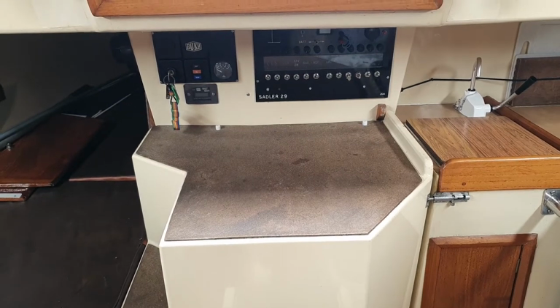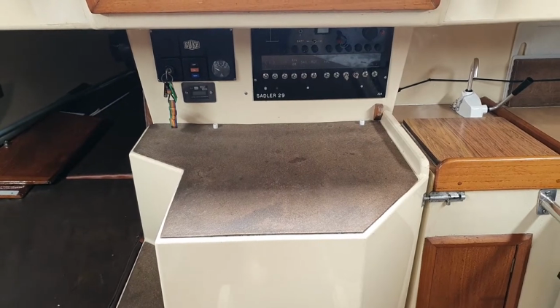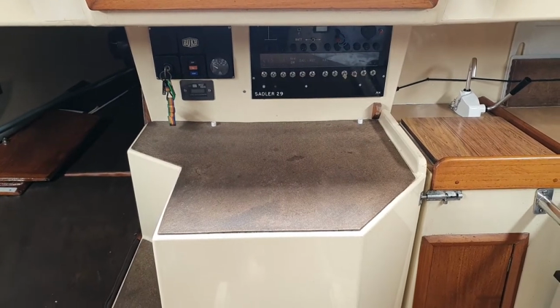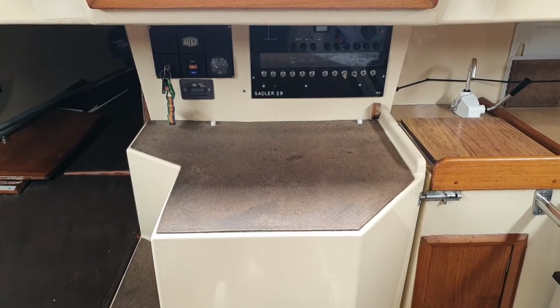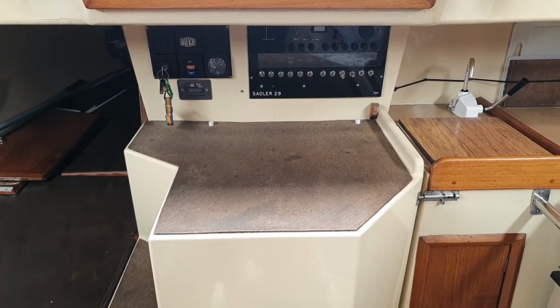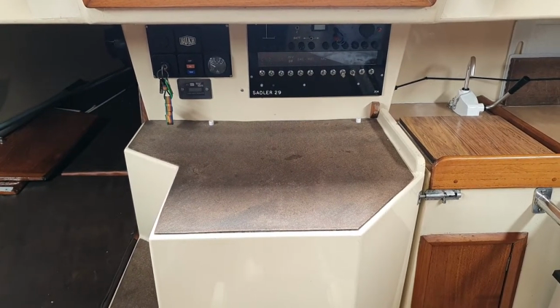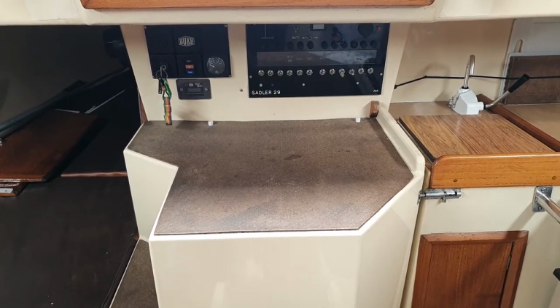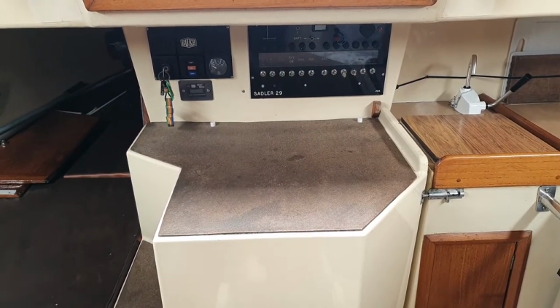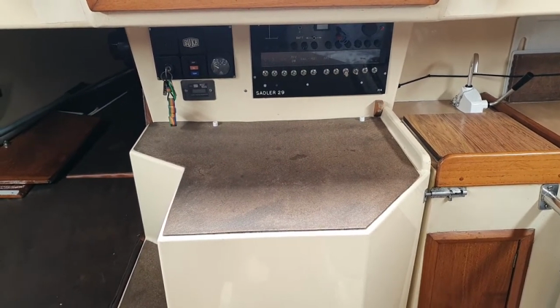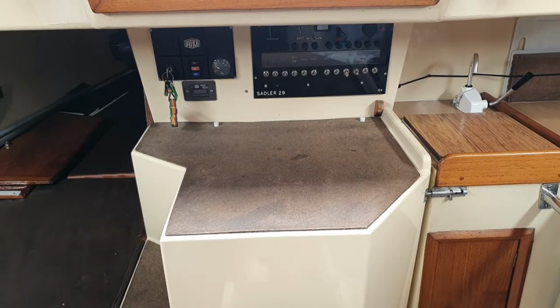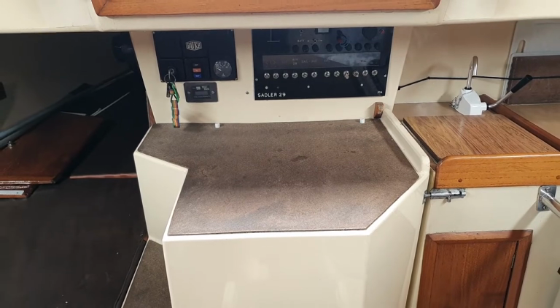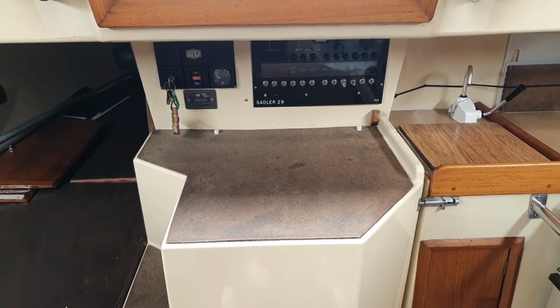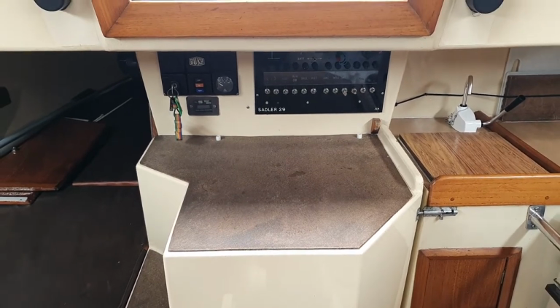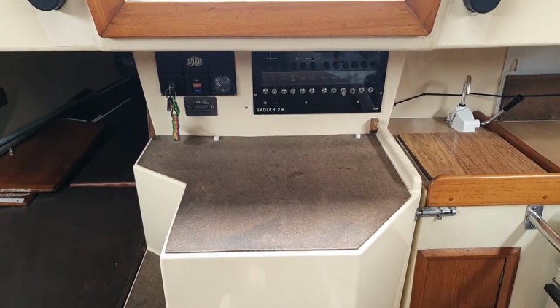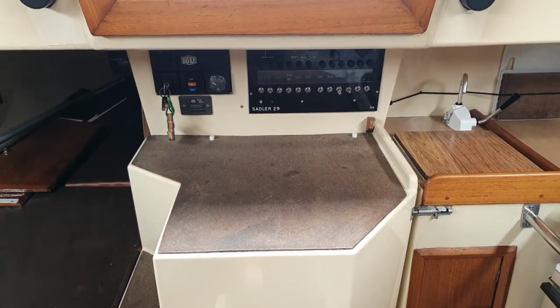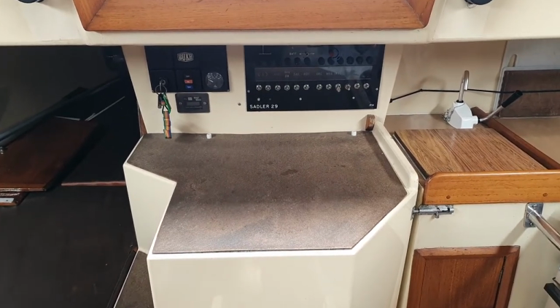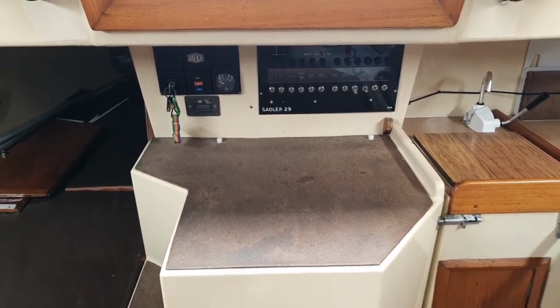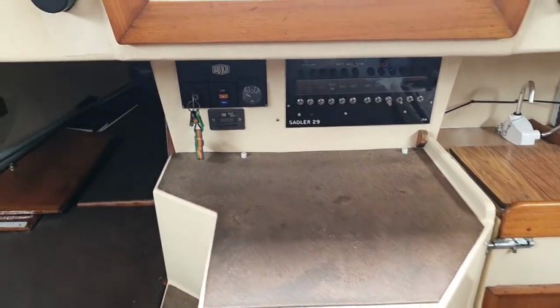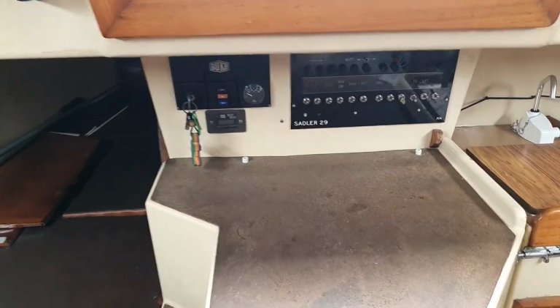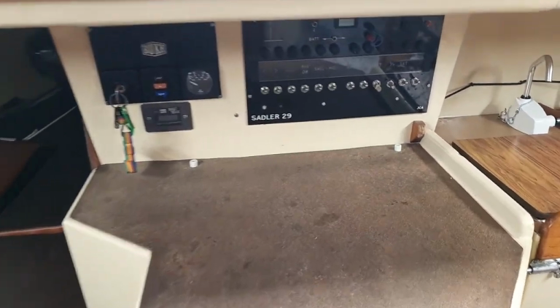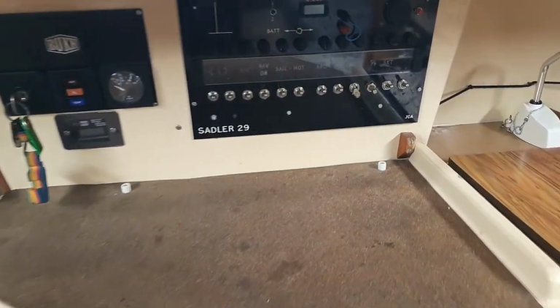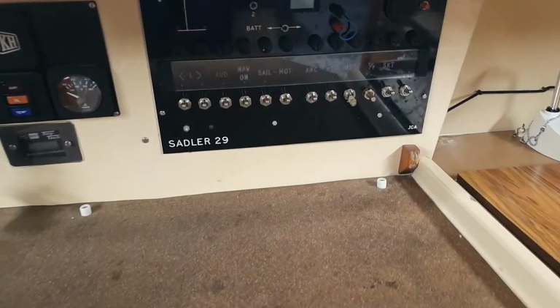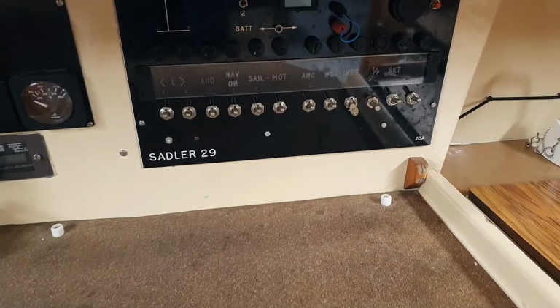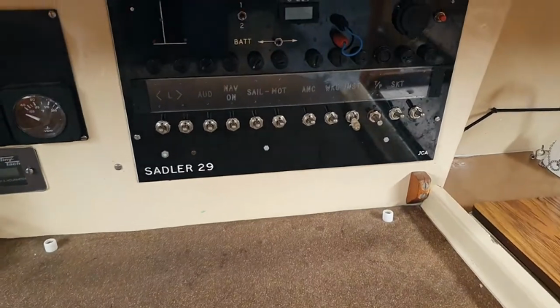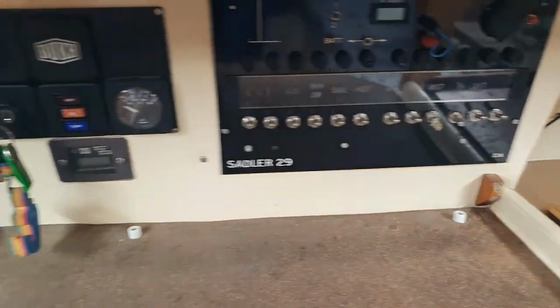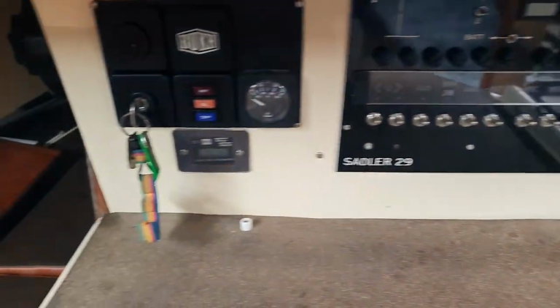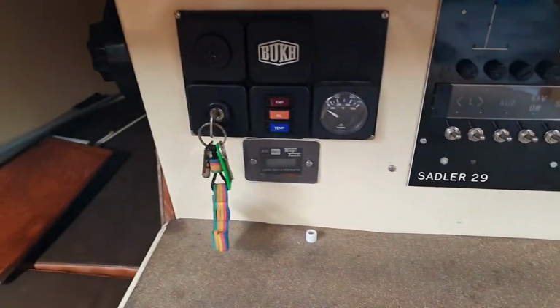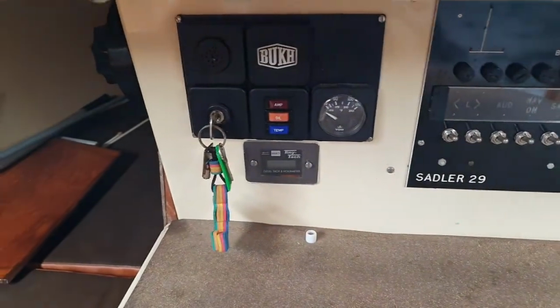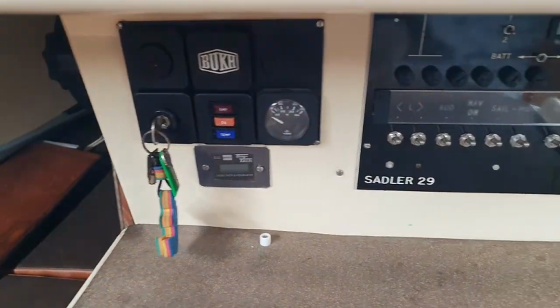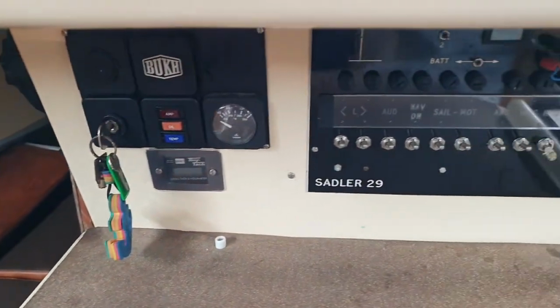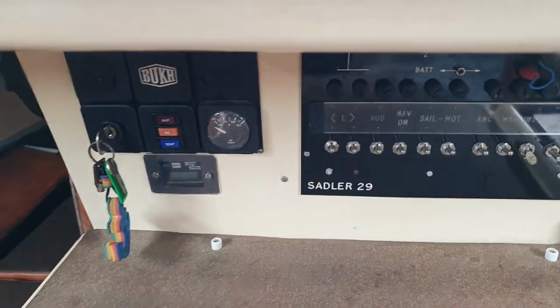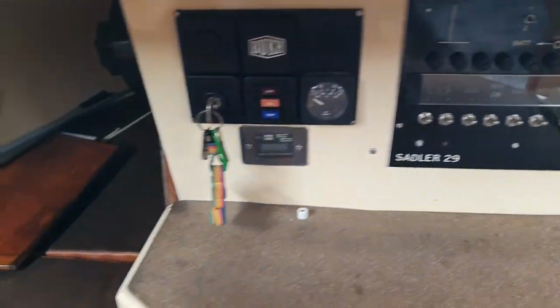Ian Sorkins, Boatshed Scotland aboard the Sadler 29, and this boat has been presented very well — very clean and tidy, everything seems very well laid out.